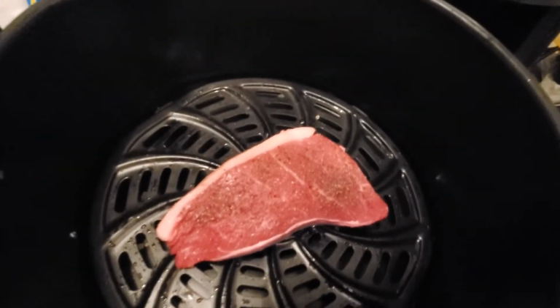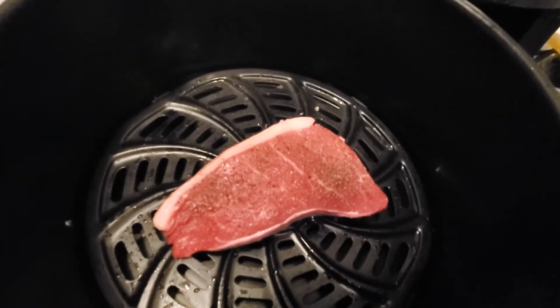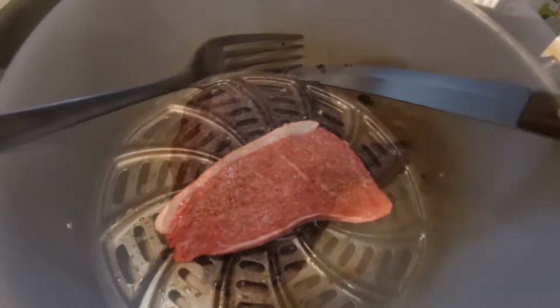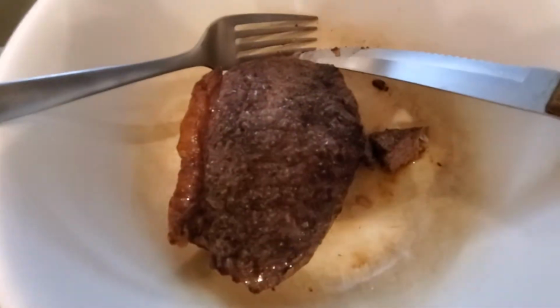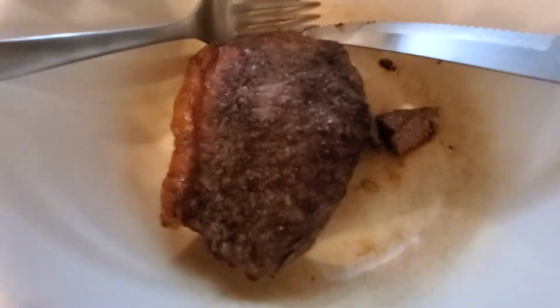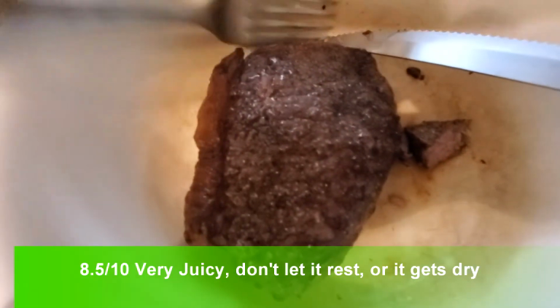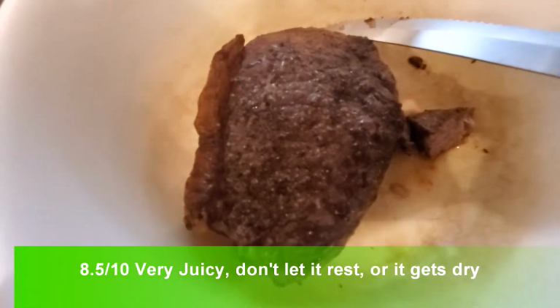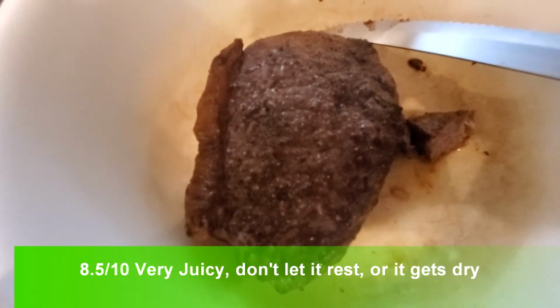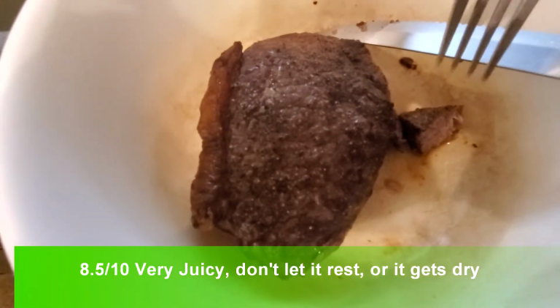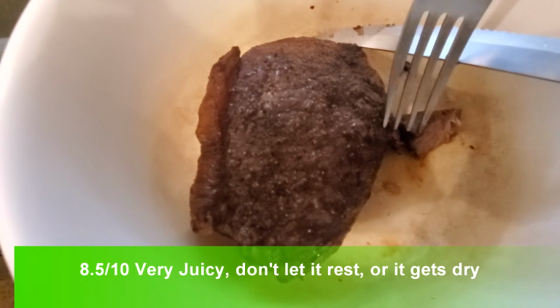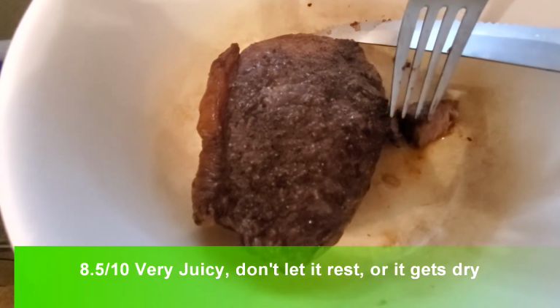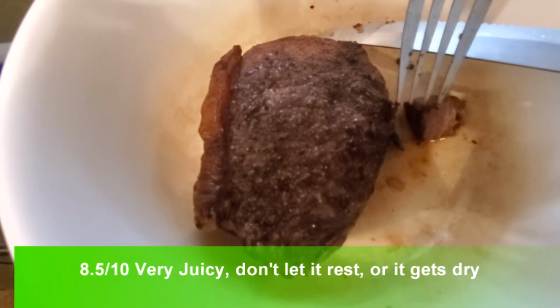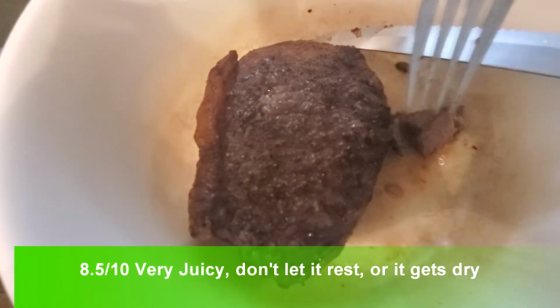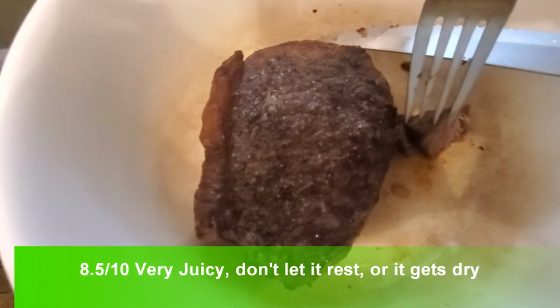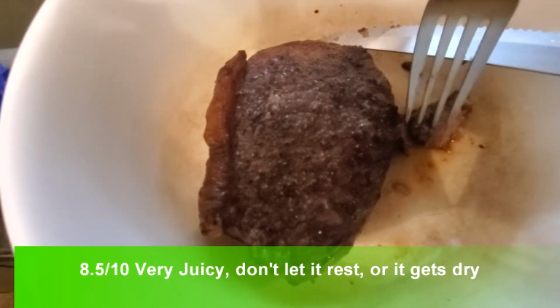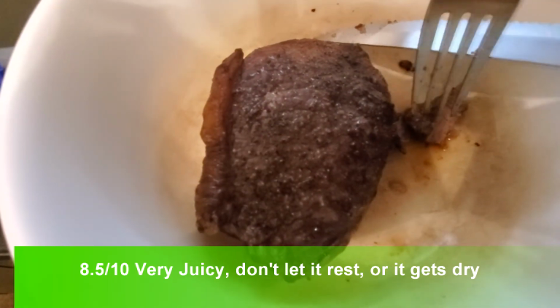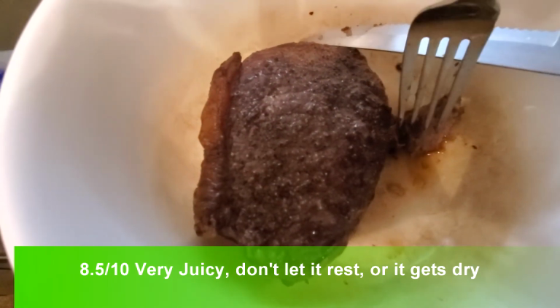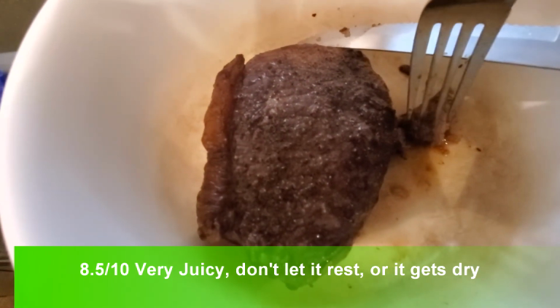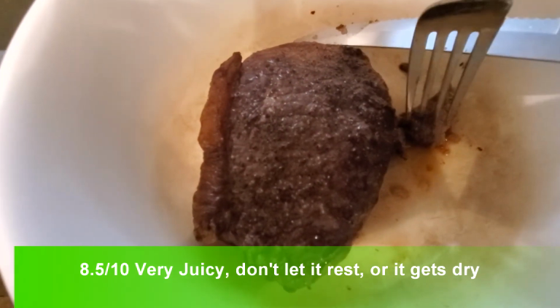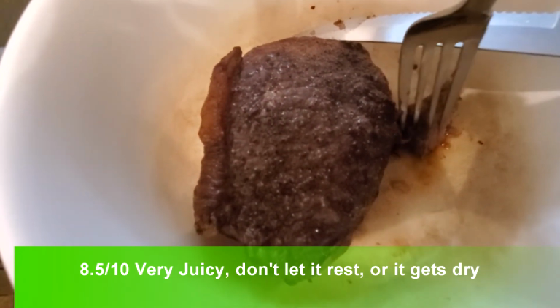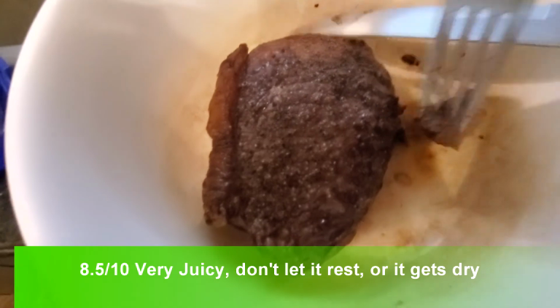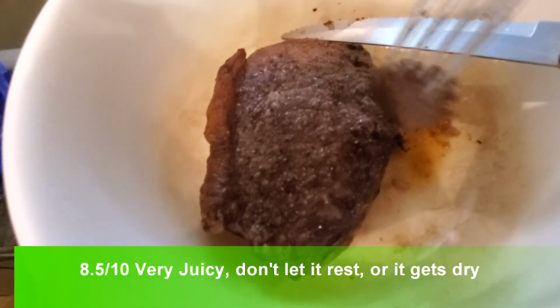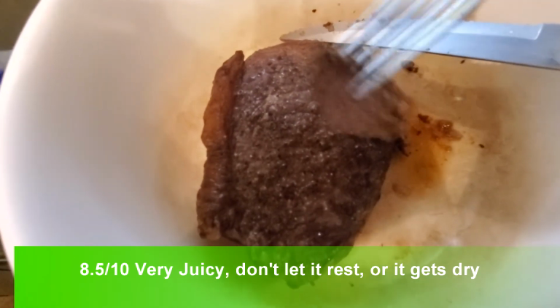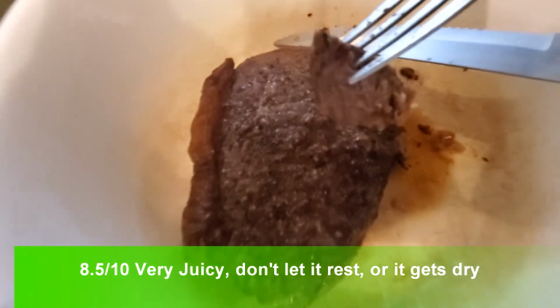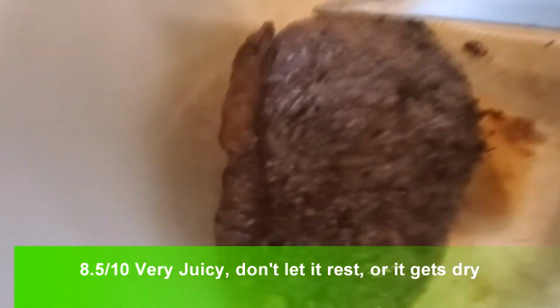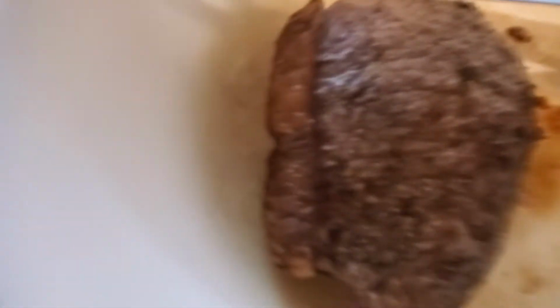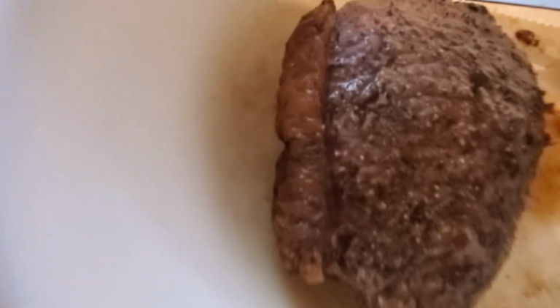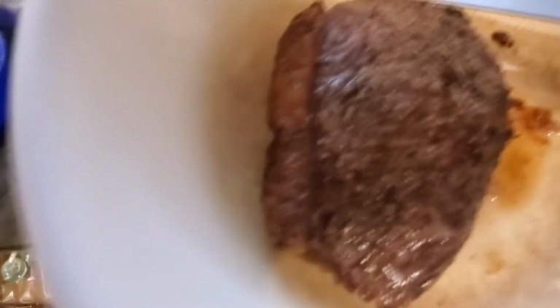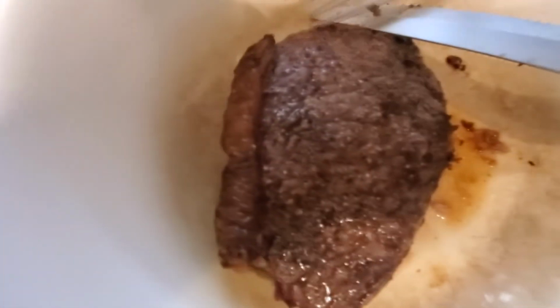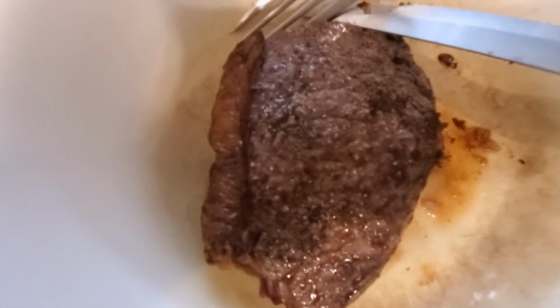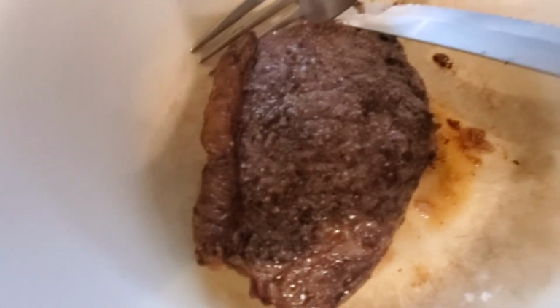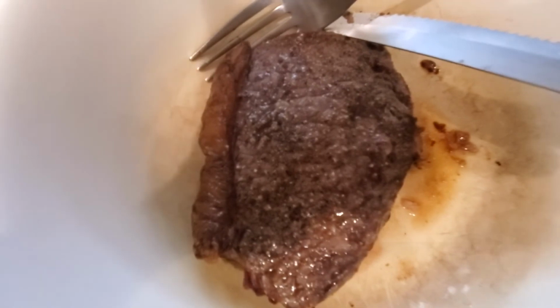The steak is all done, it's sizzling, and this is in the air fryer and it's still juicy — look at that. I just pre-cut this so I'm gonna do a quick taste test for you right now. Yeah, it's still juicy.